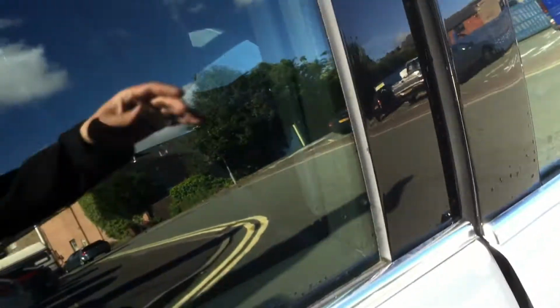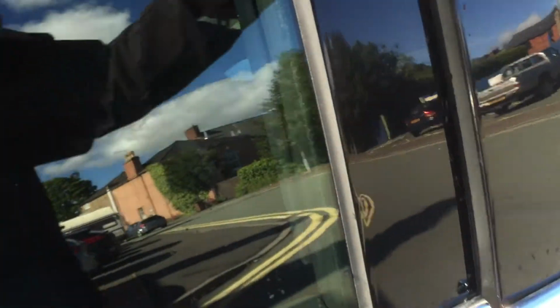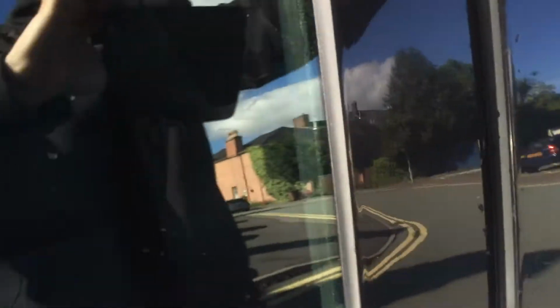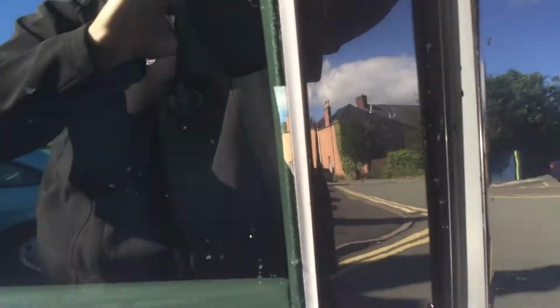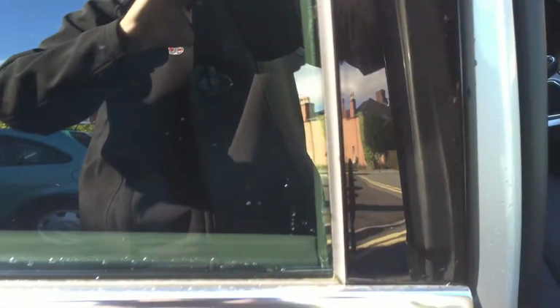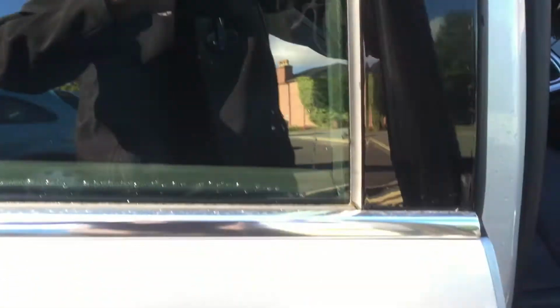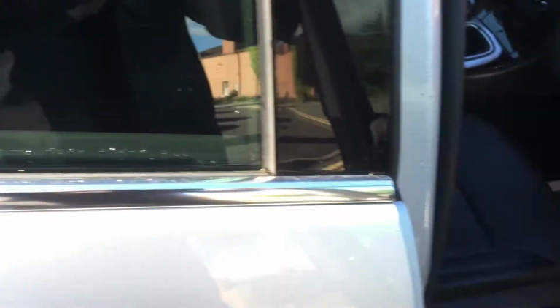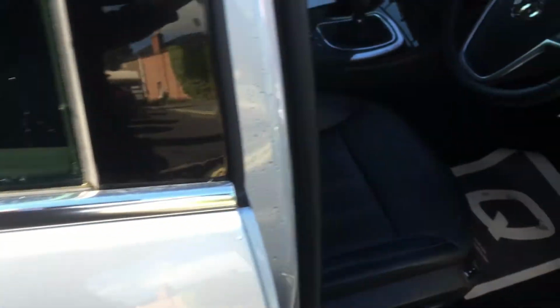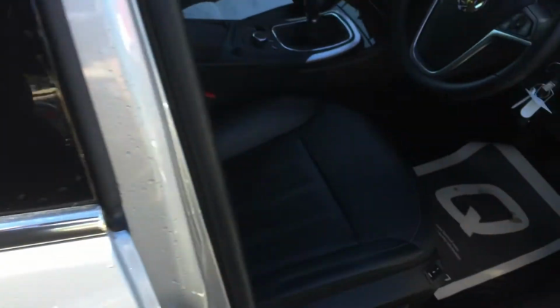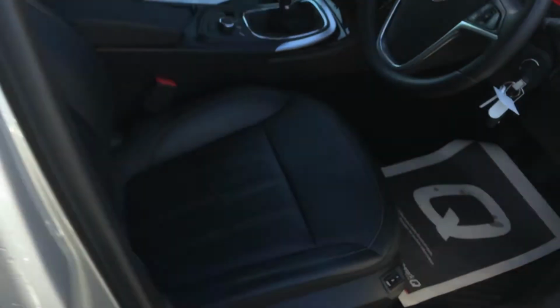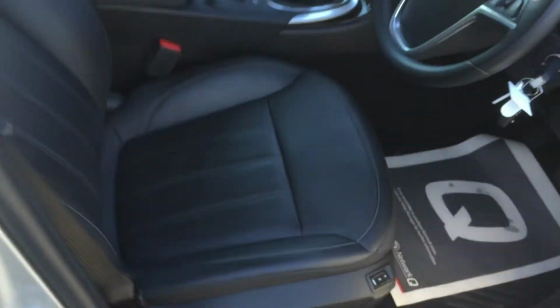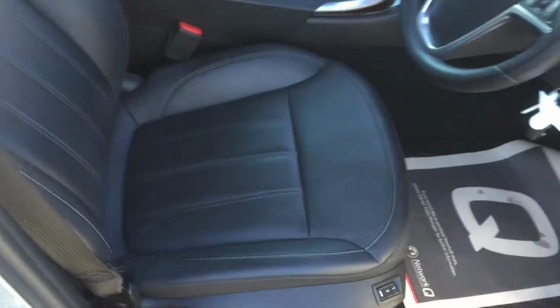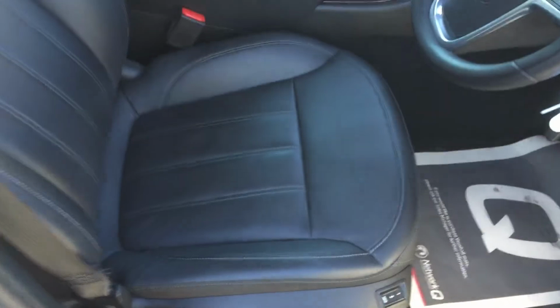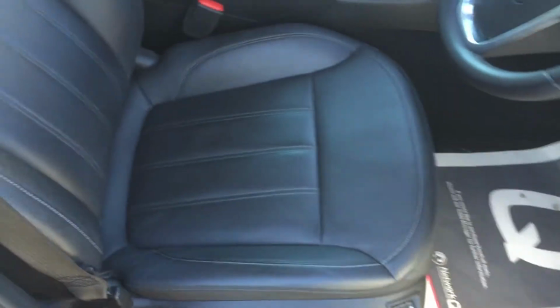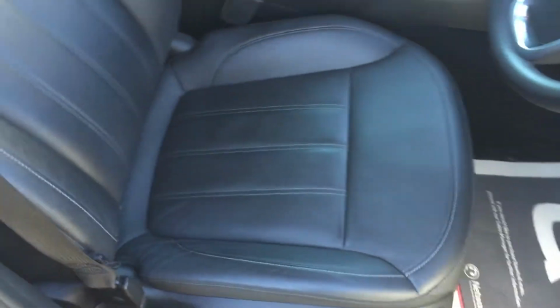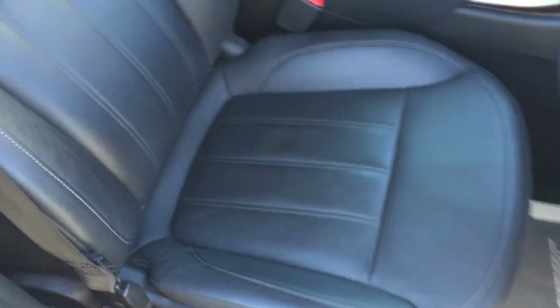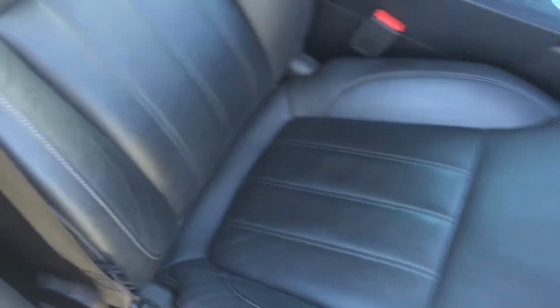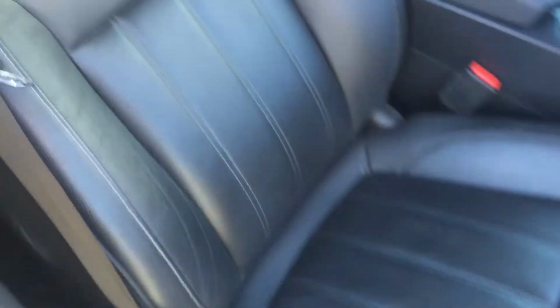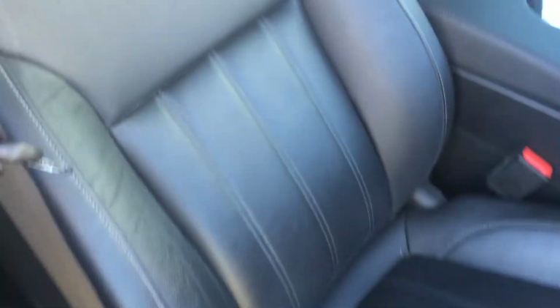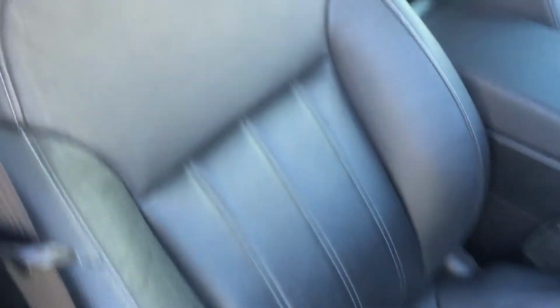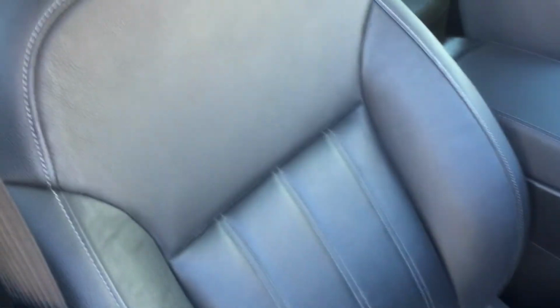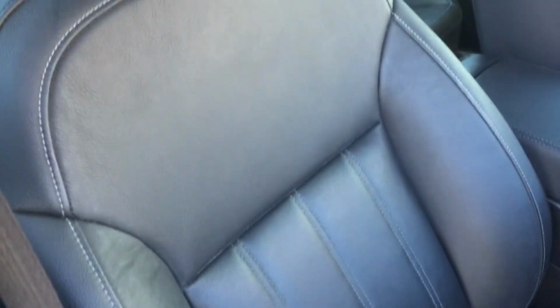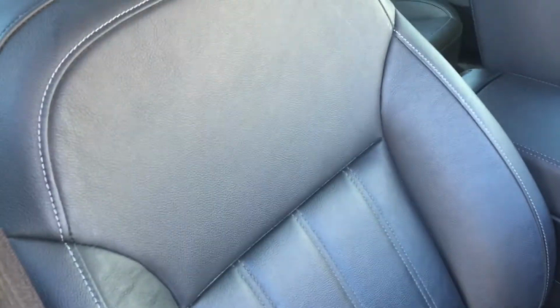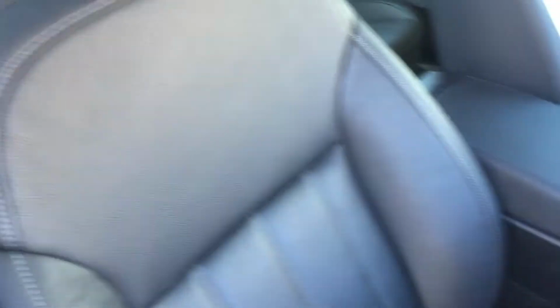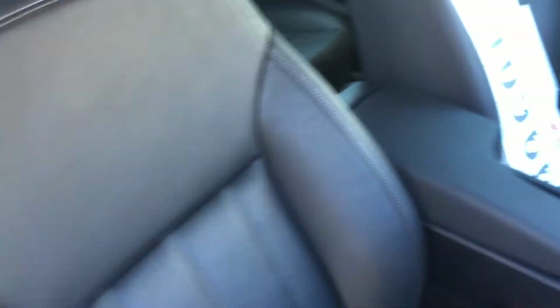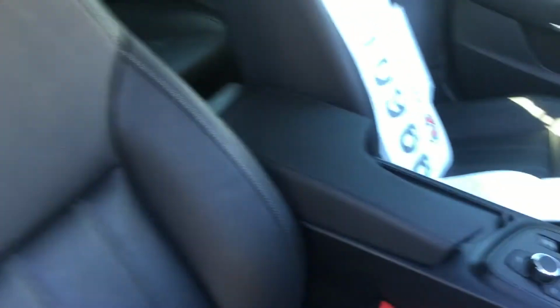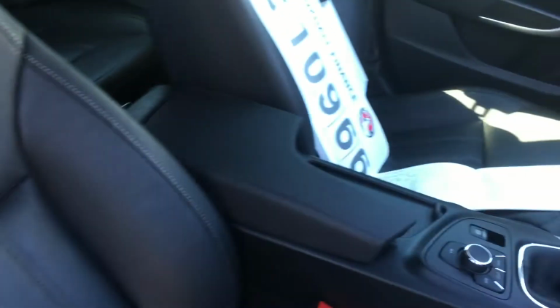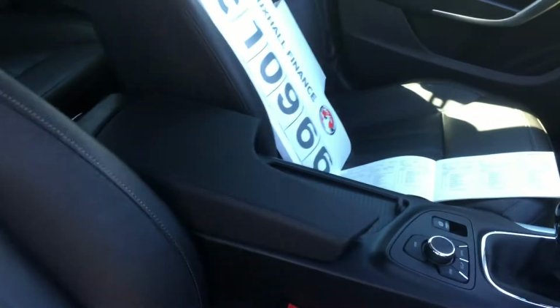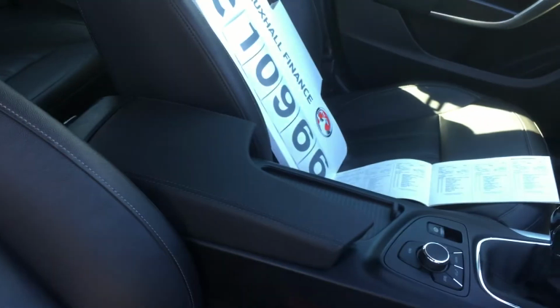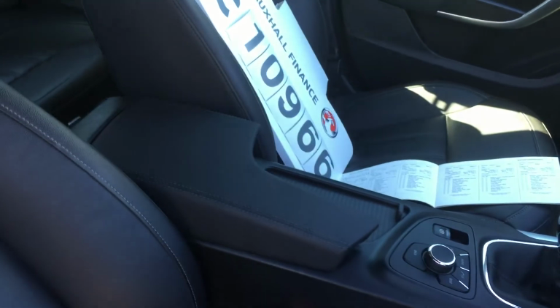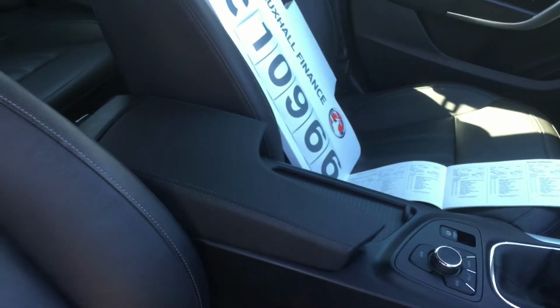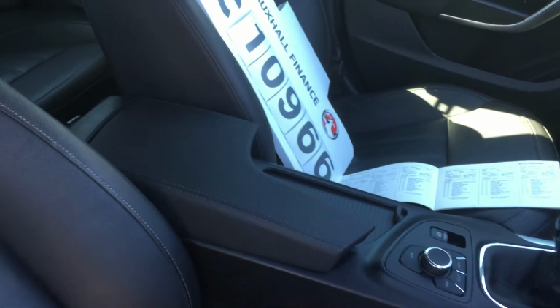Coming to the front, the seat is again in full leather, and all of these are in excellent condition.